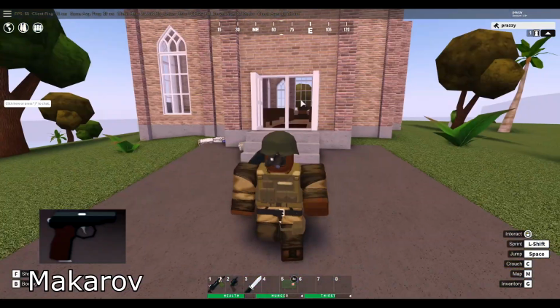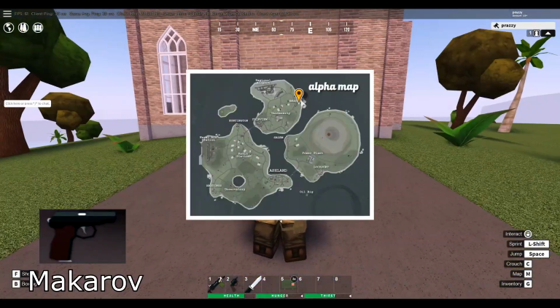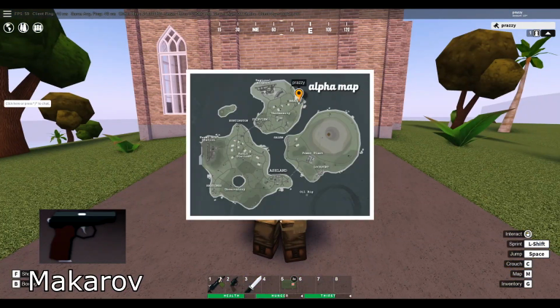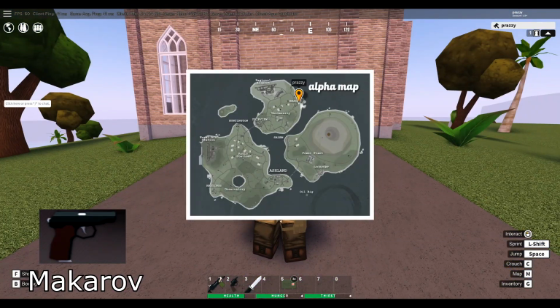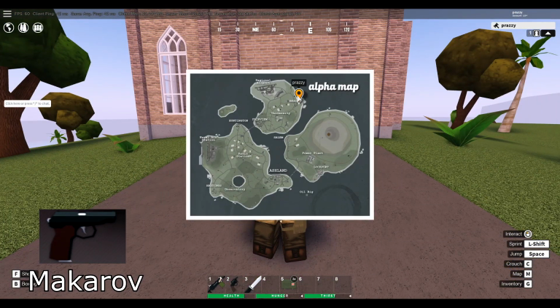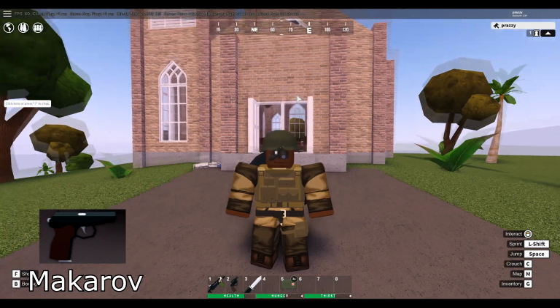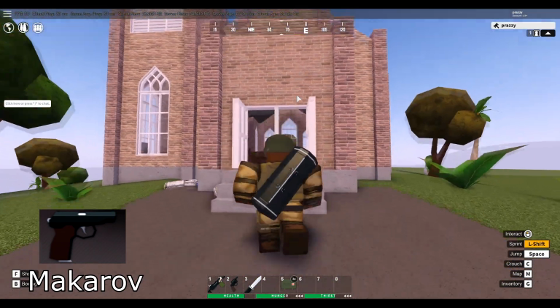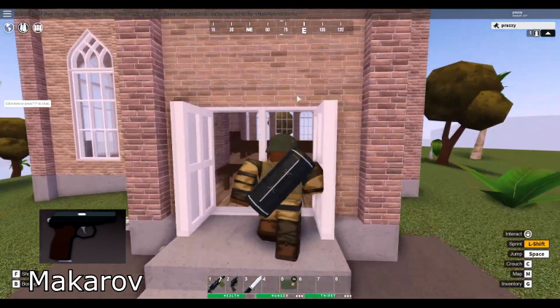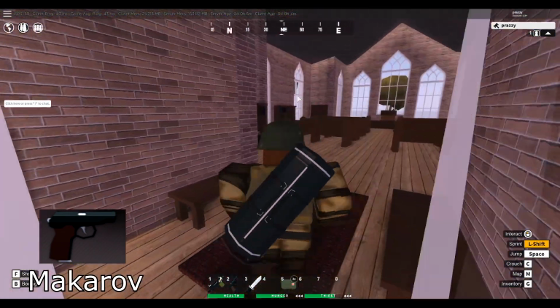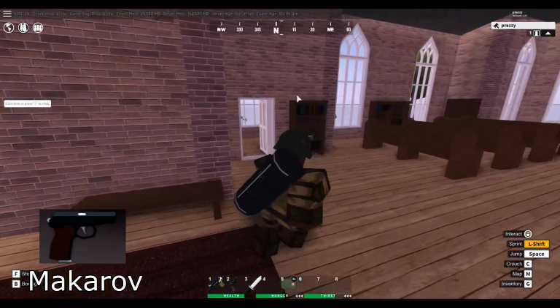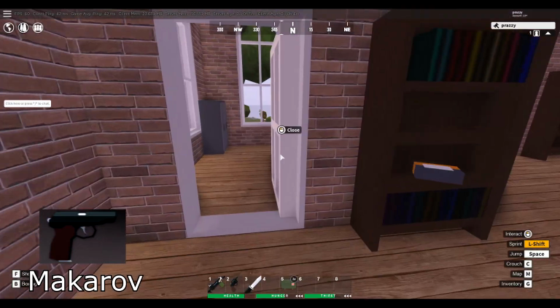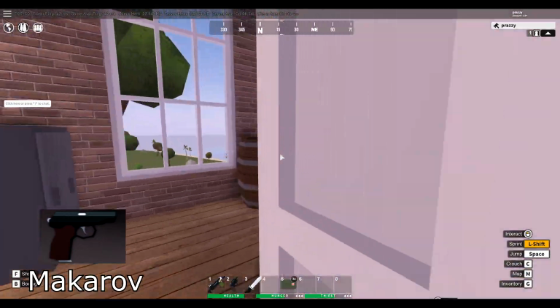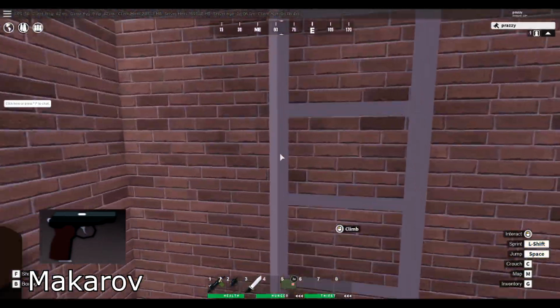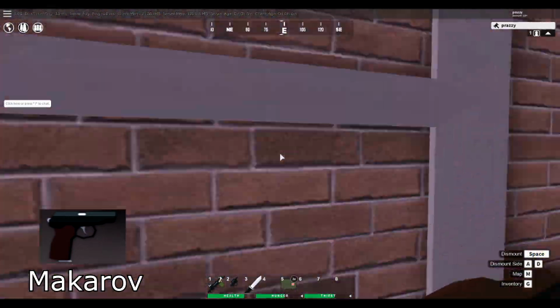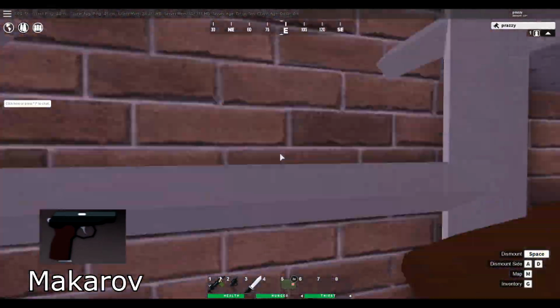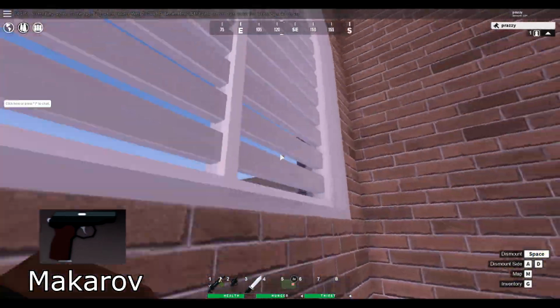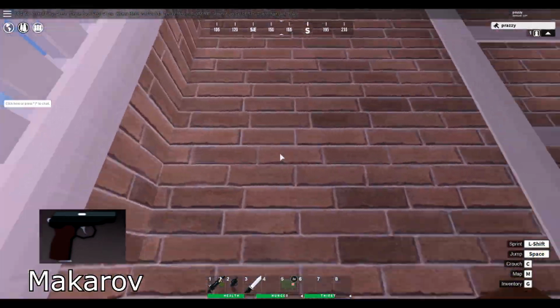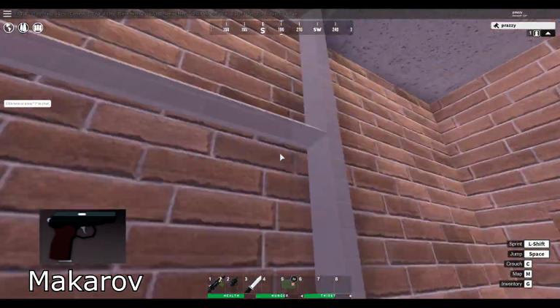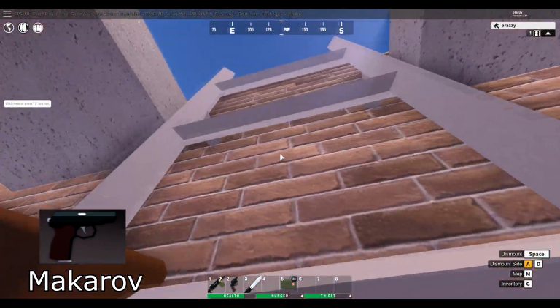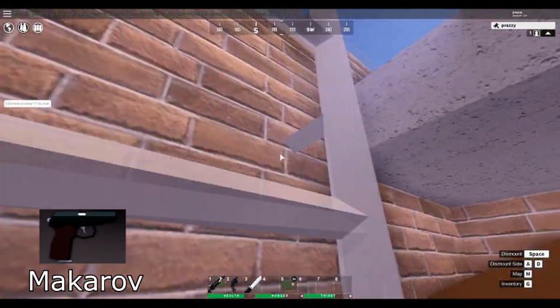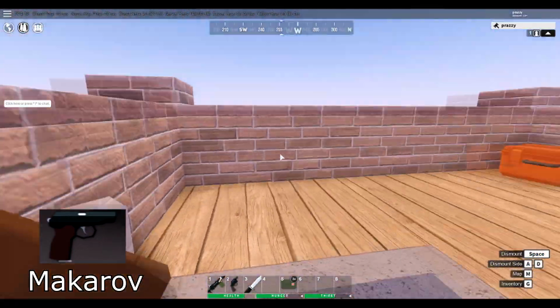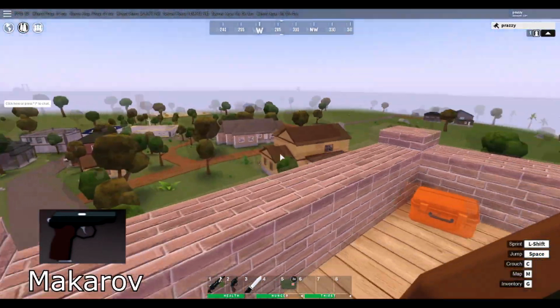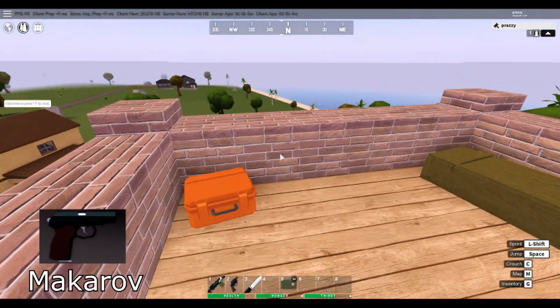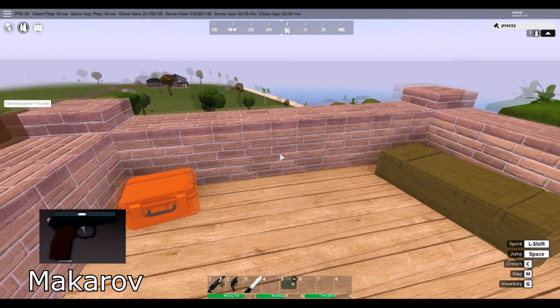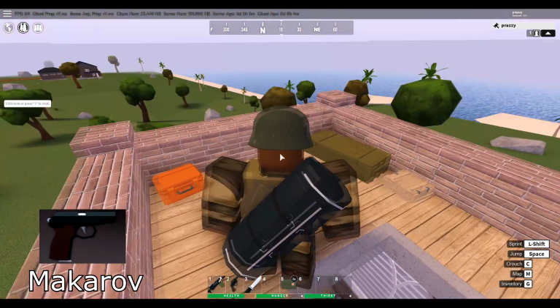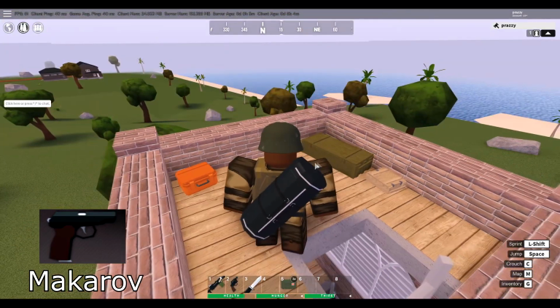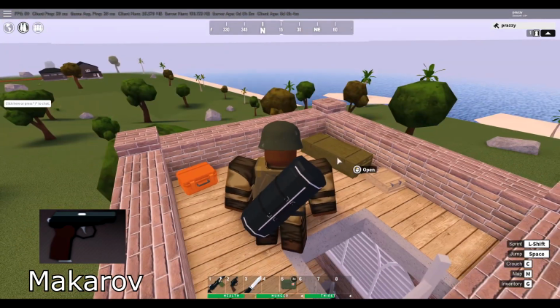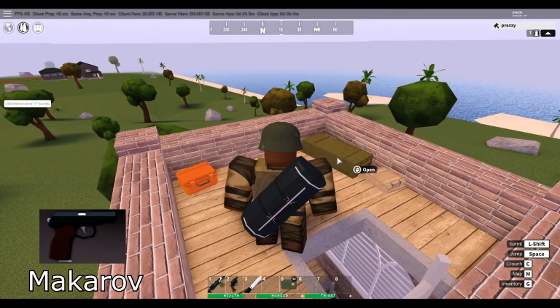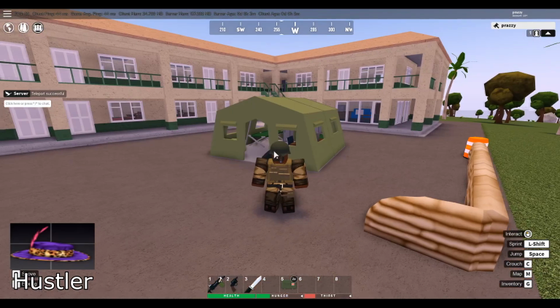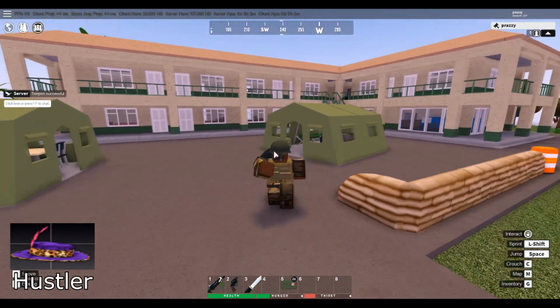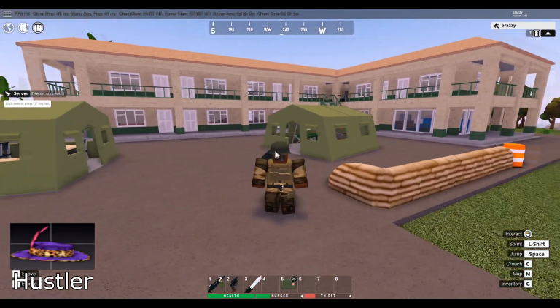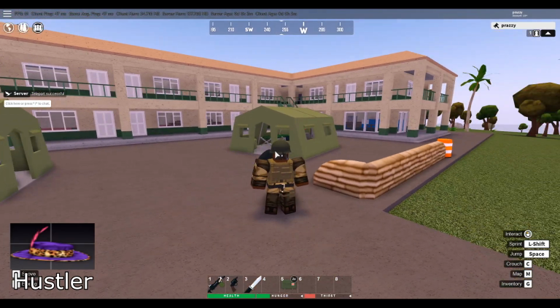The Makarov still spawns on the map at Beaufort, inside the church. Enter the church and climb the ladder all the way to the top, and the Makarov will spawn in one of two crates up there.